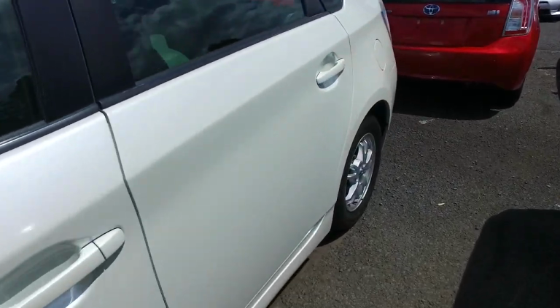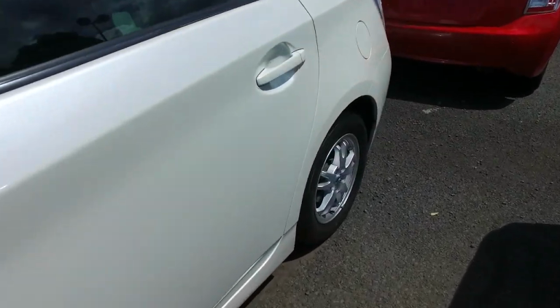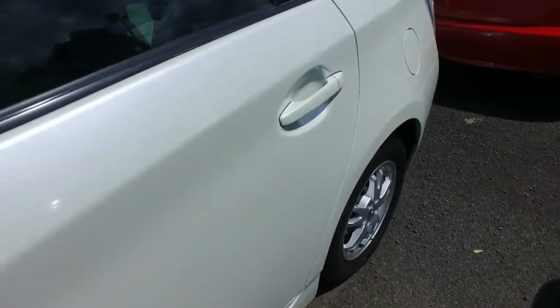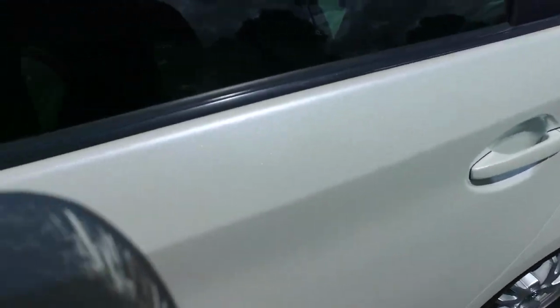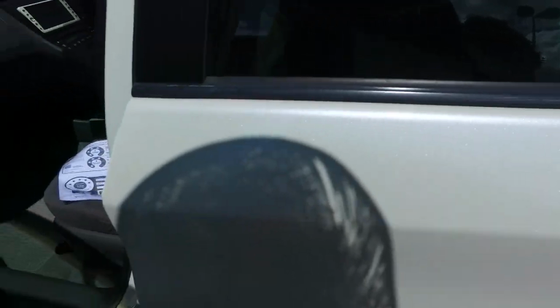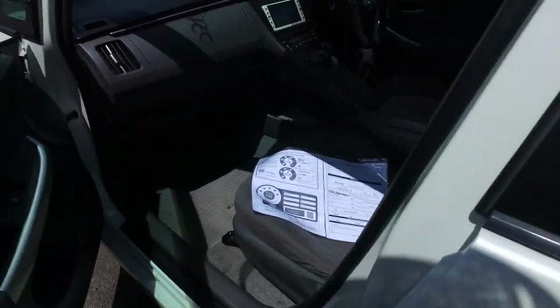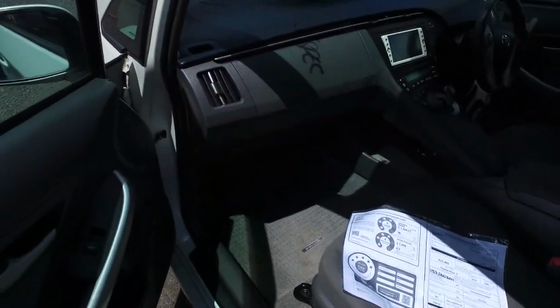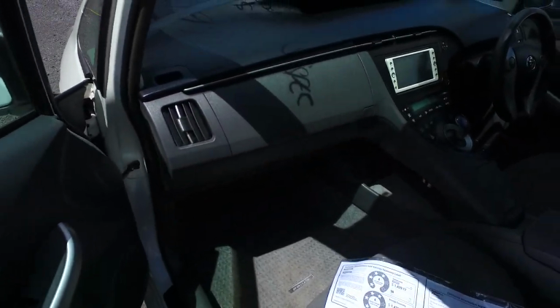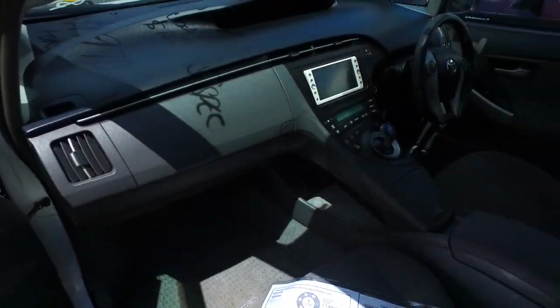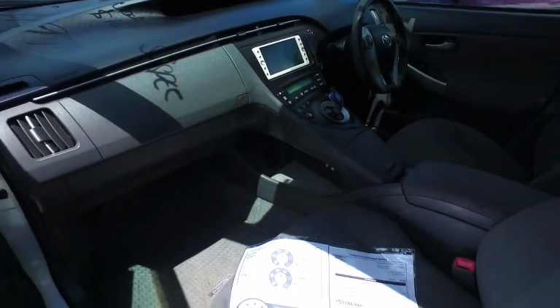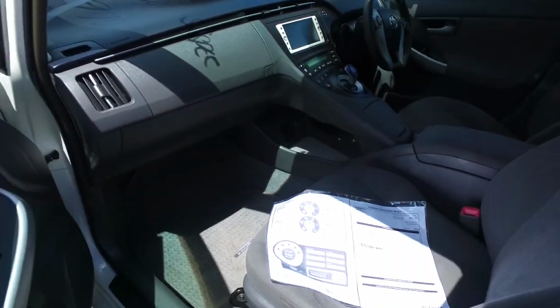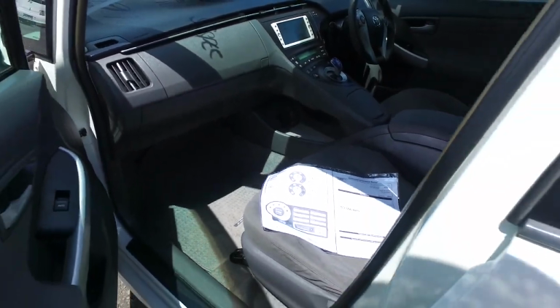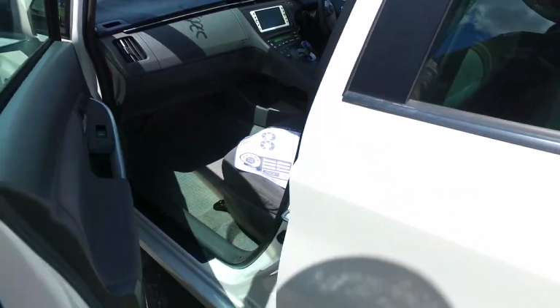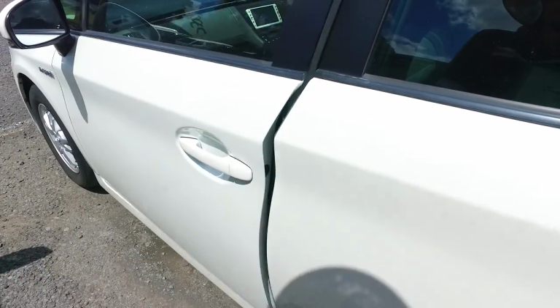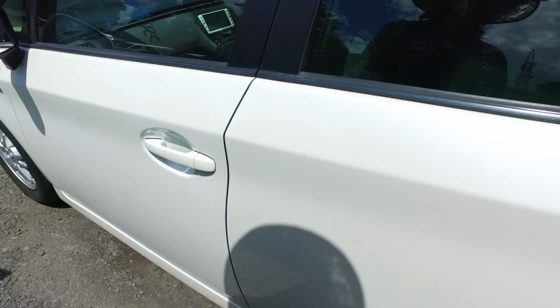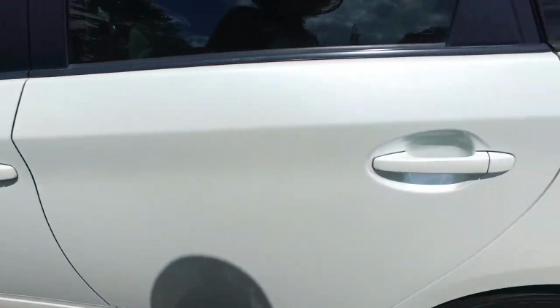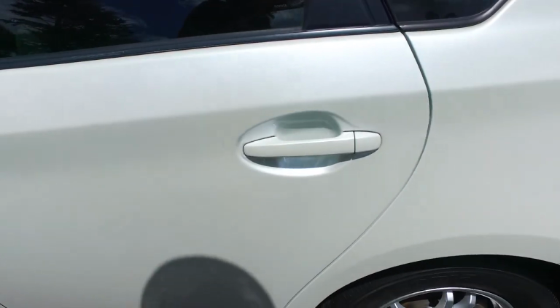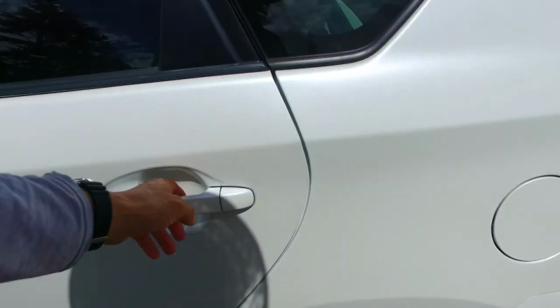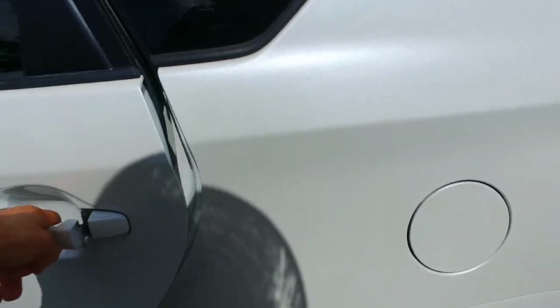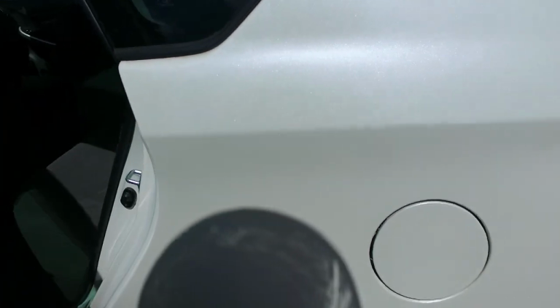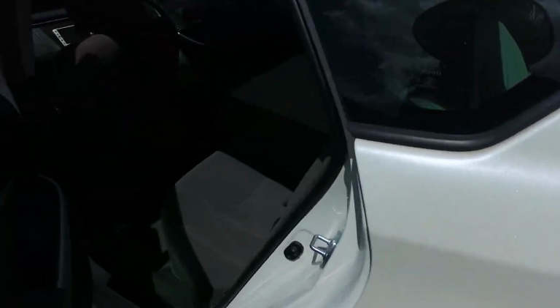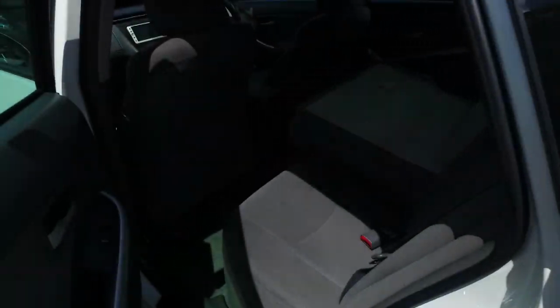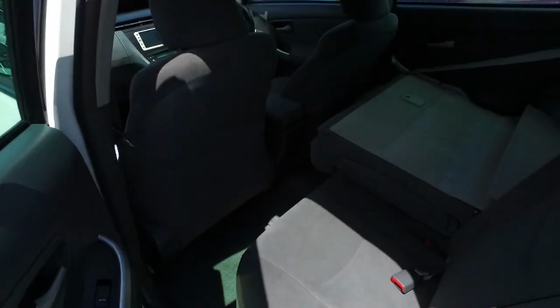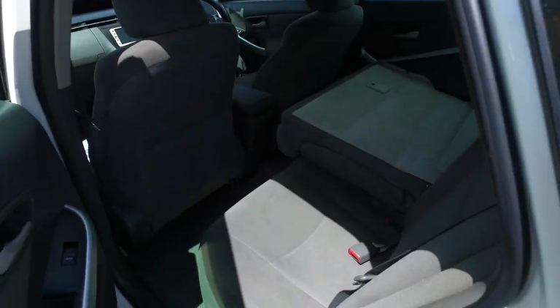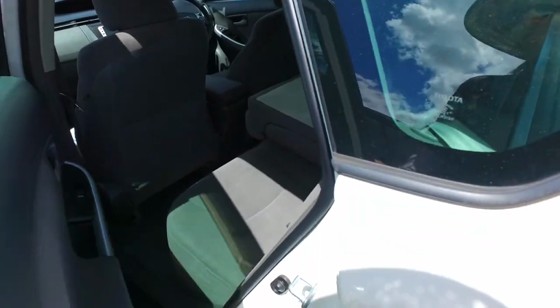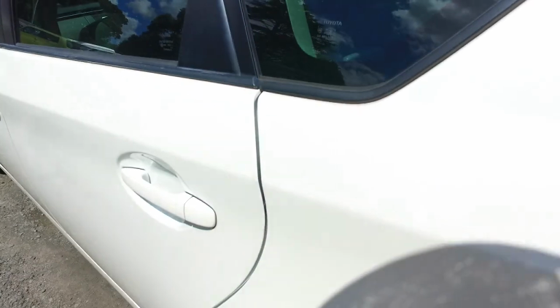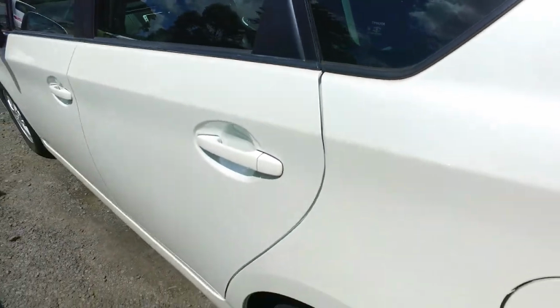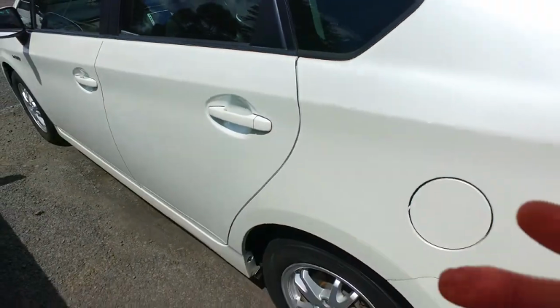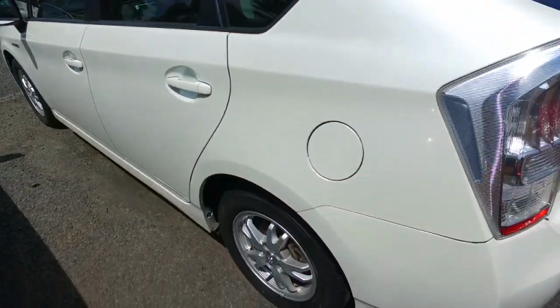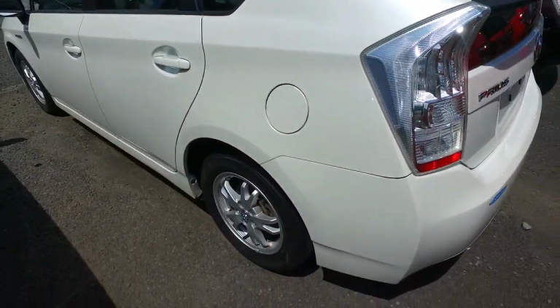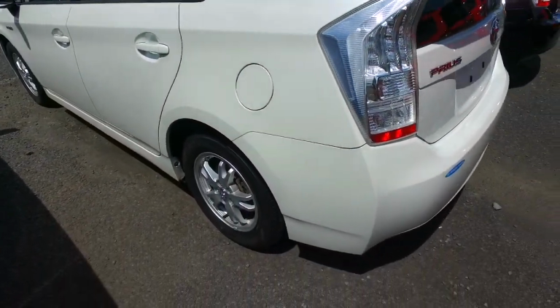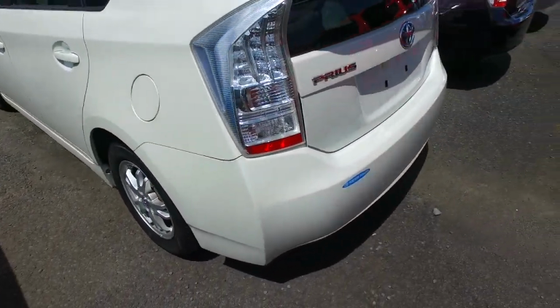We've got the original Toyota tyres on all four corners, dark trim interior, multifunction steering wheel as well. Has done 137,000Ks but rest assured that is fine — these cars do hundreds of thousands of Ks. It's not white; it's actually more of a pearl colour, there's a pearl finish to it.